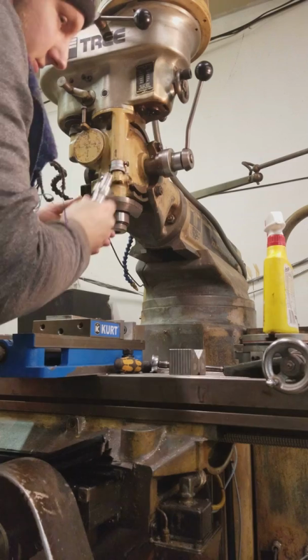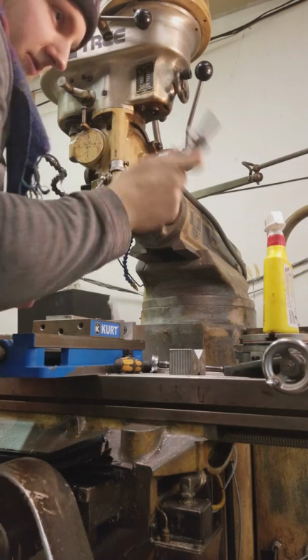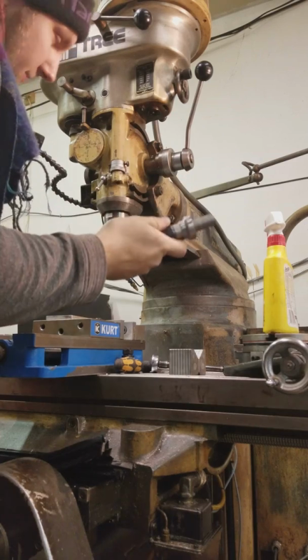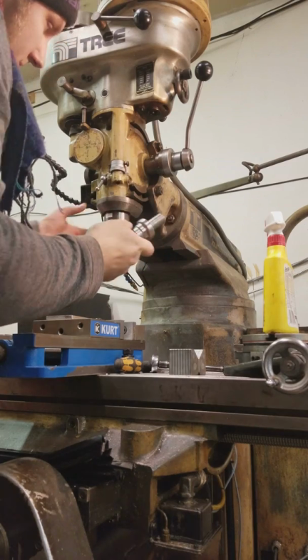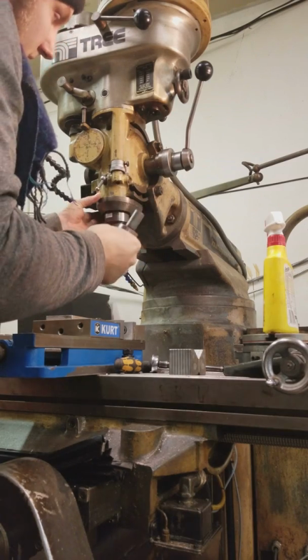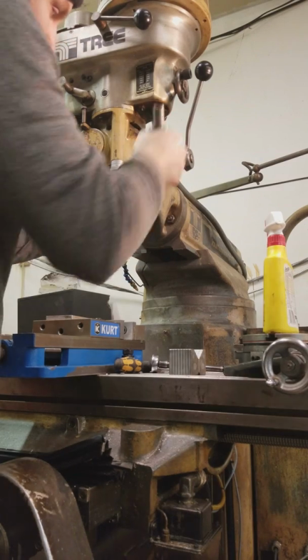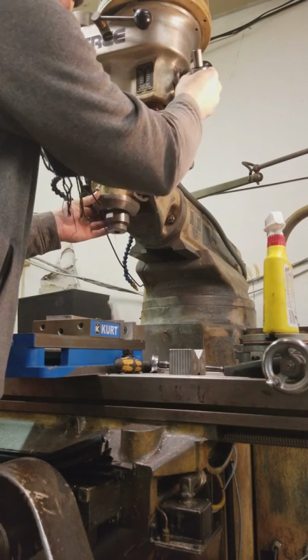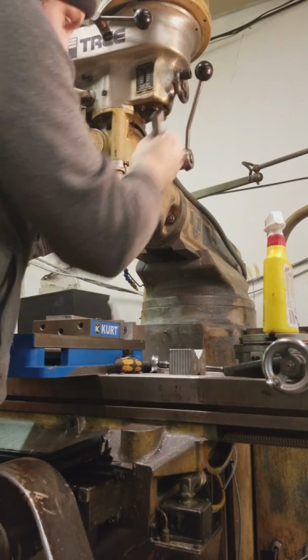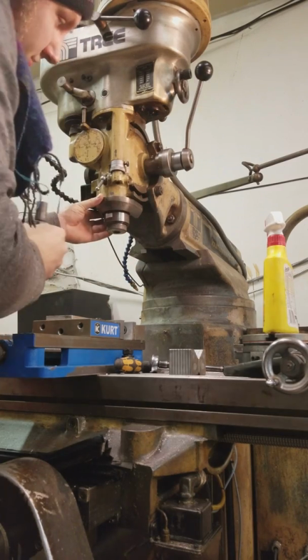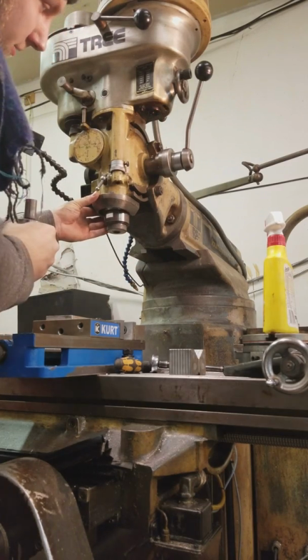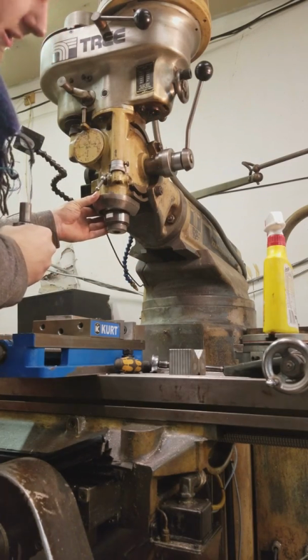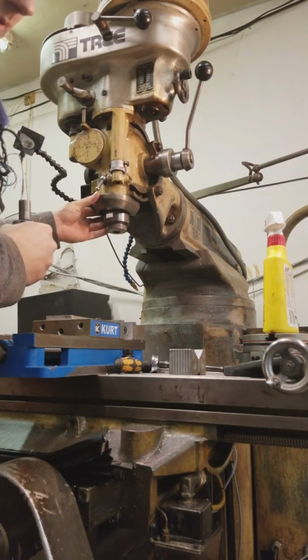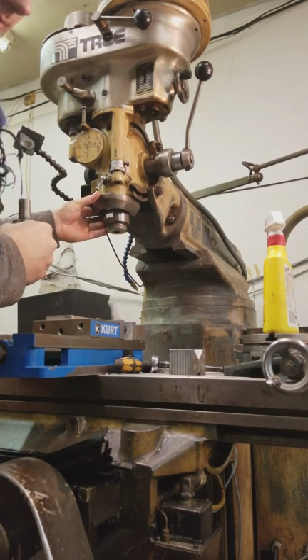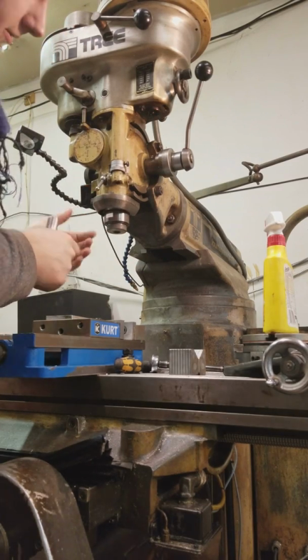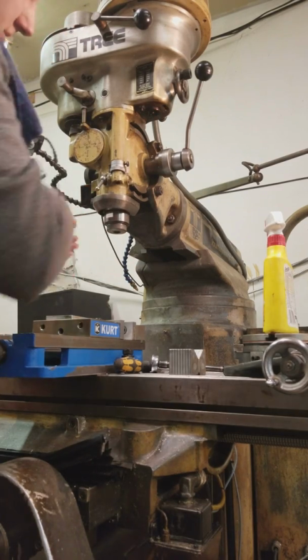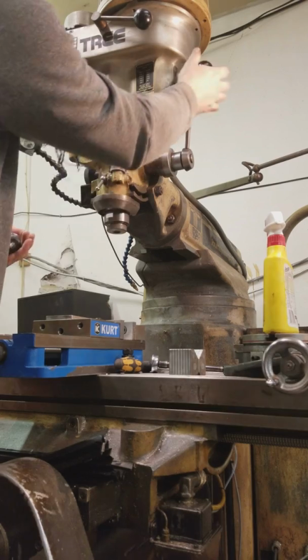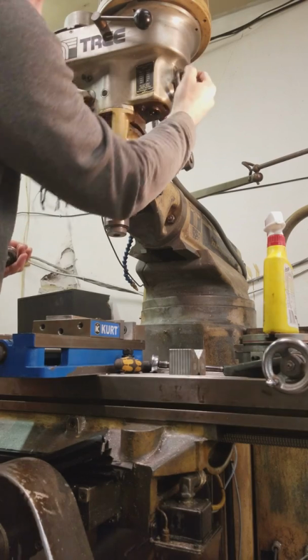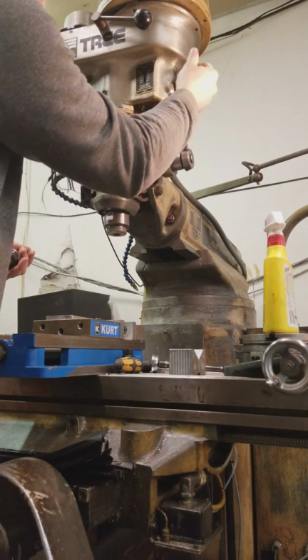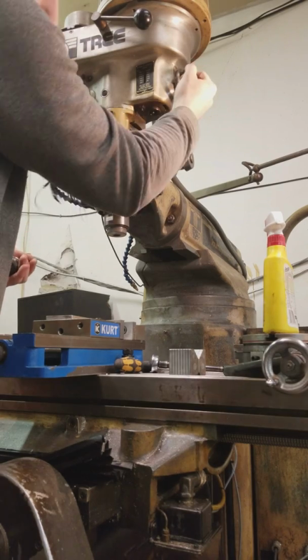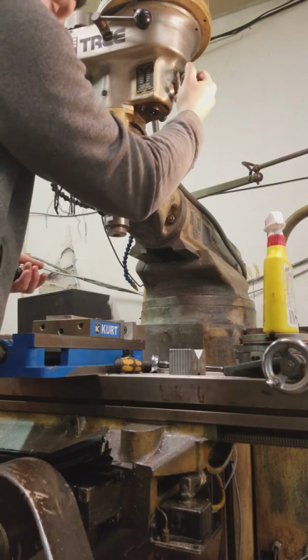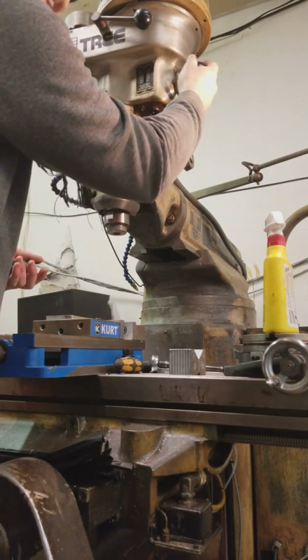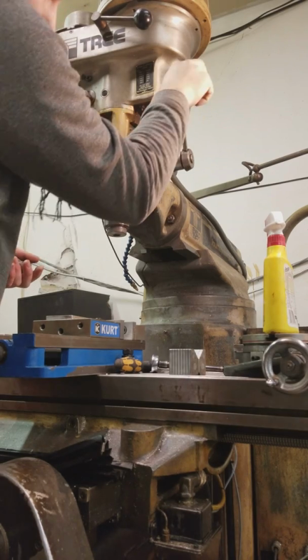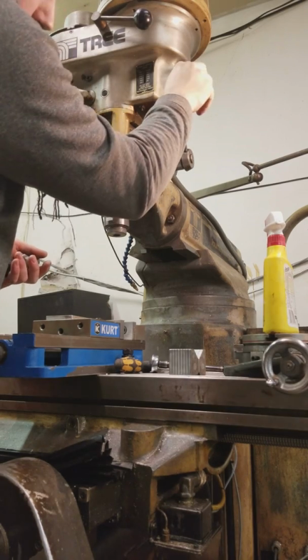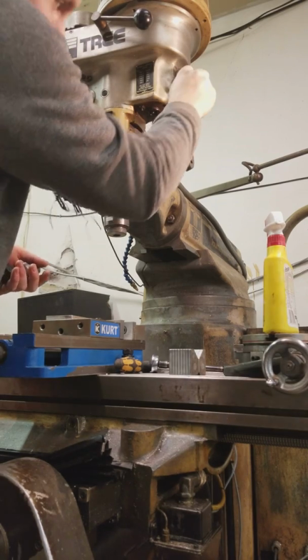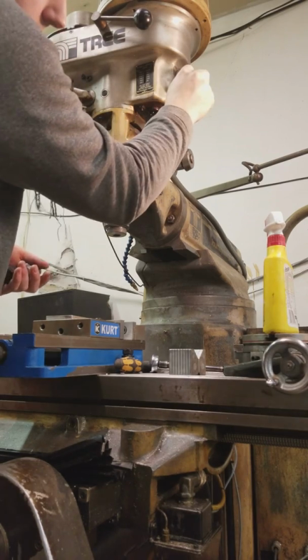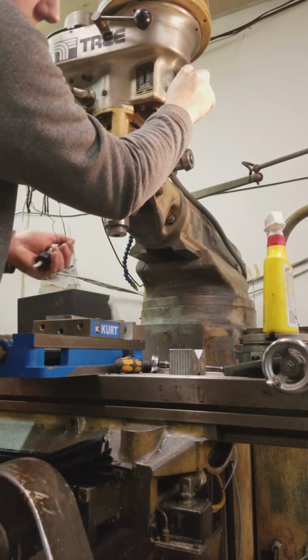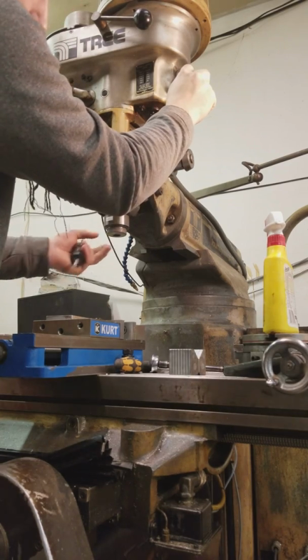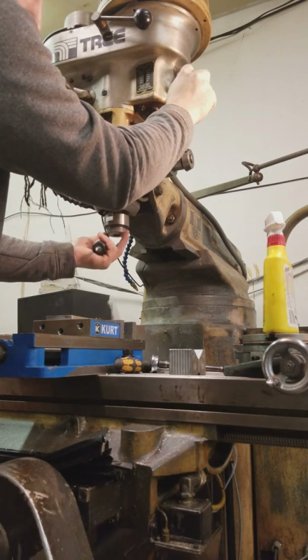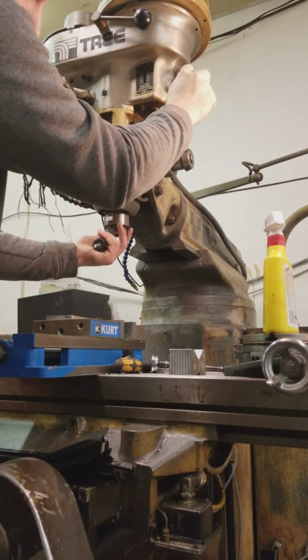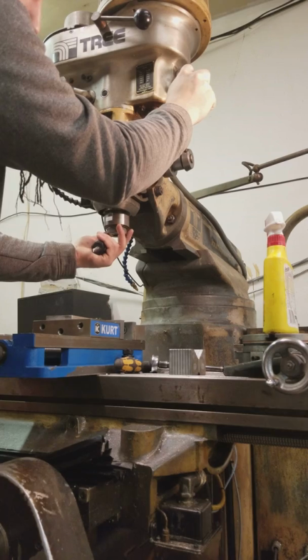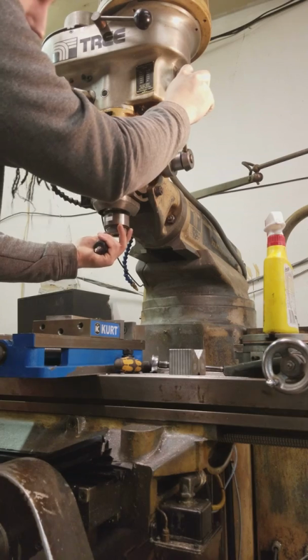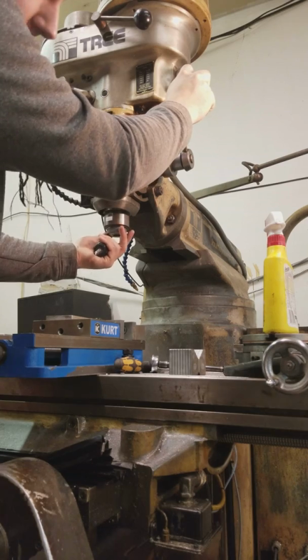To set up the tool, you're going to want to pull this horseshoe out. It only needs to come out like three-quarters of an inch until it catches. When you pull down on it, you're releasing the pressure on the collet.